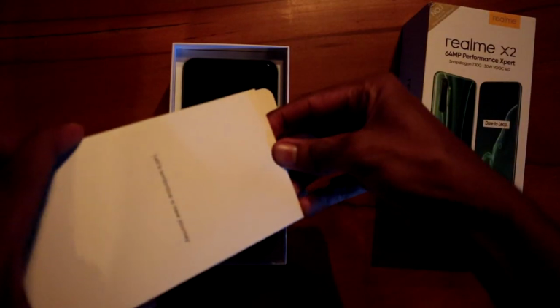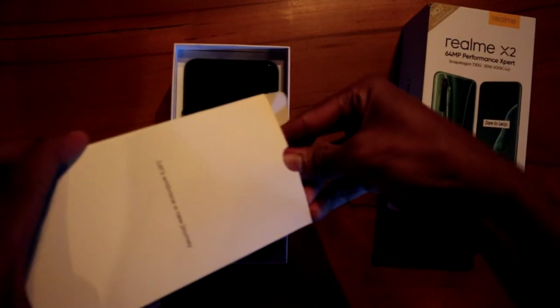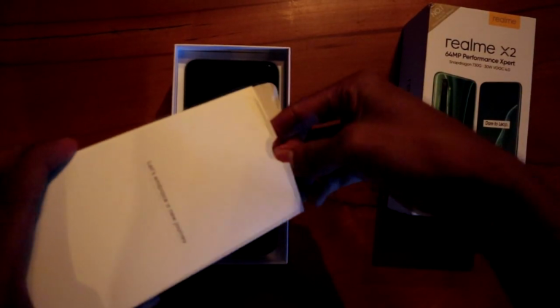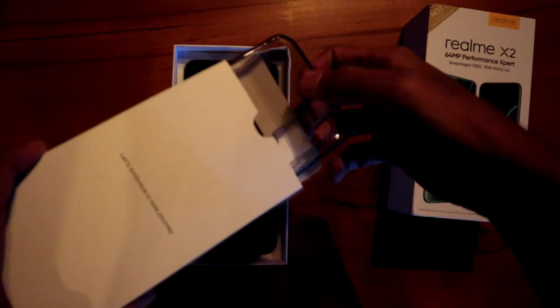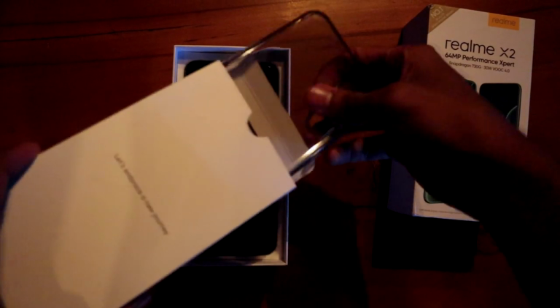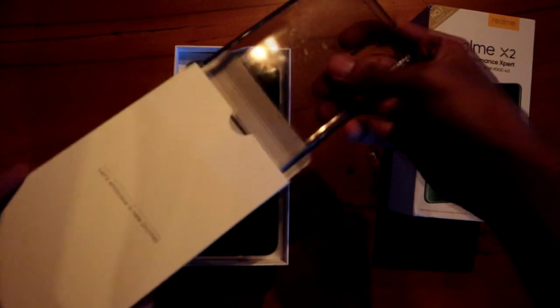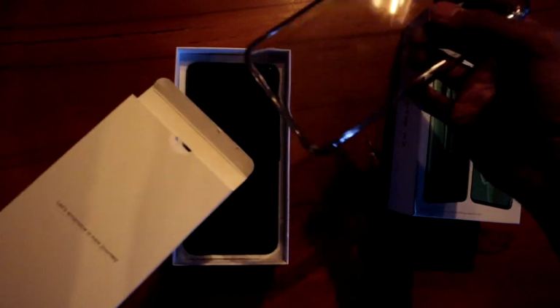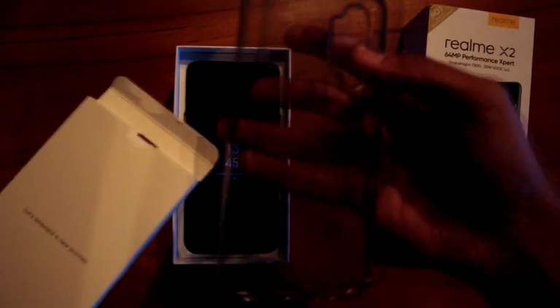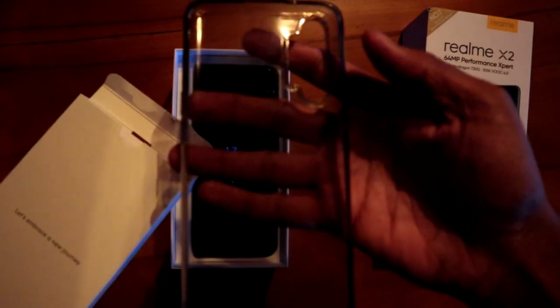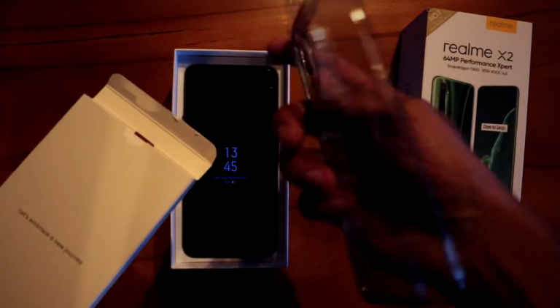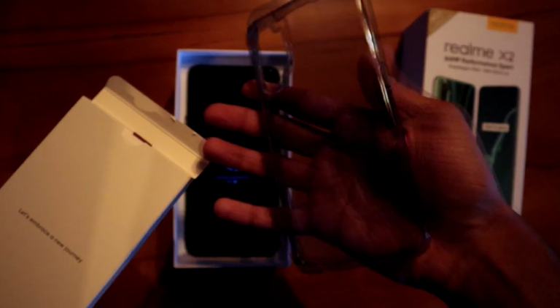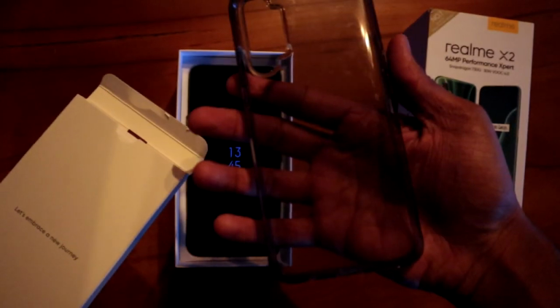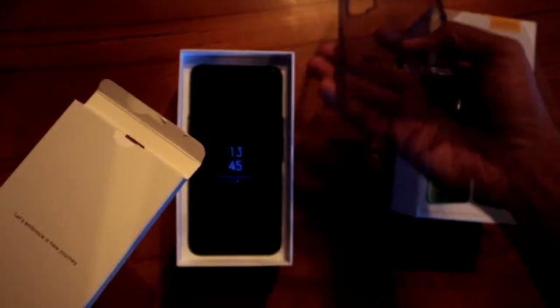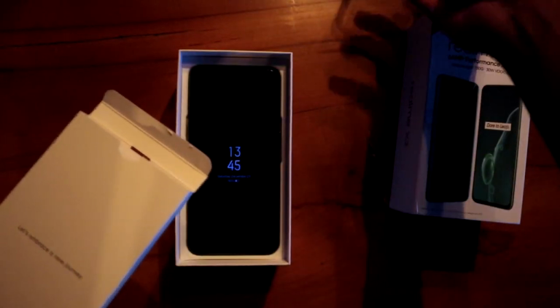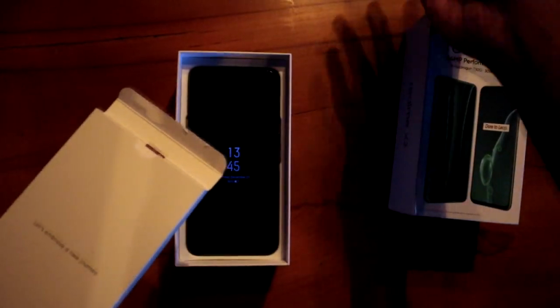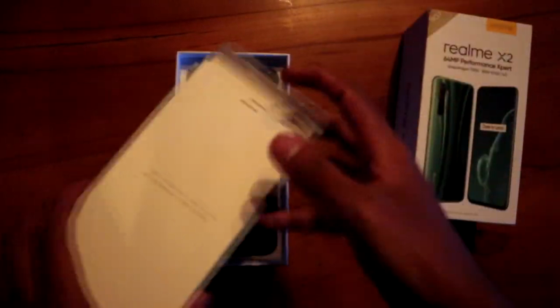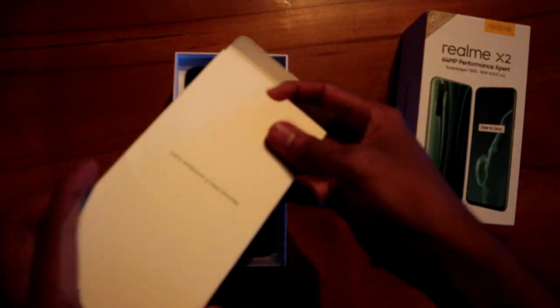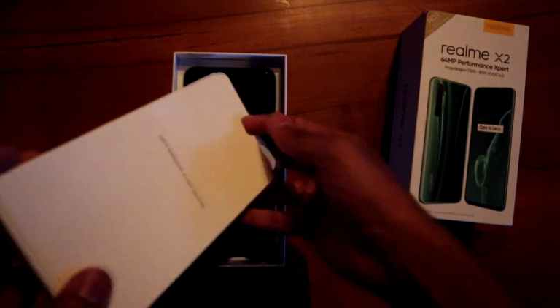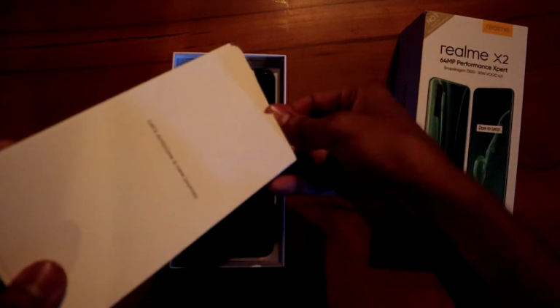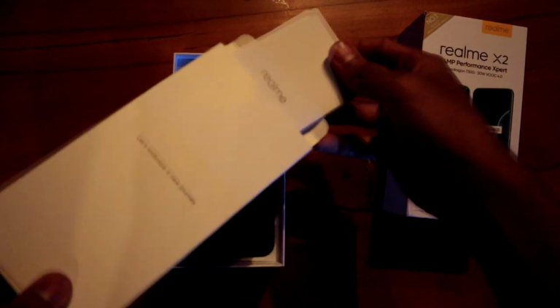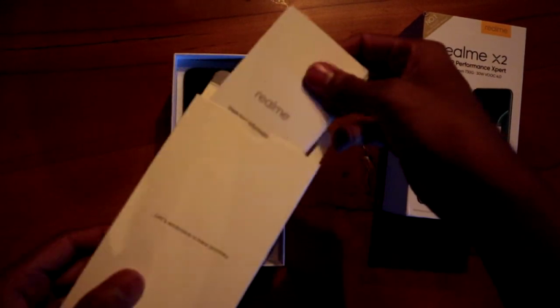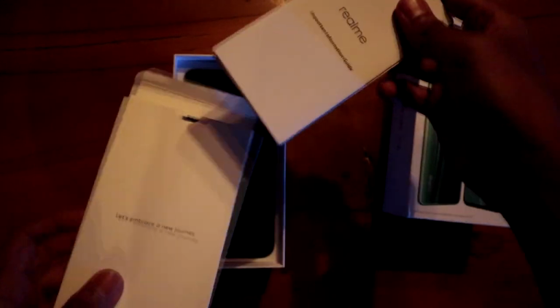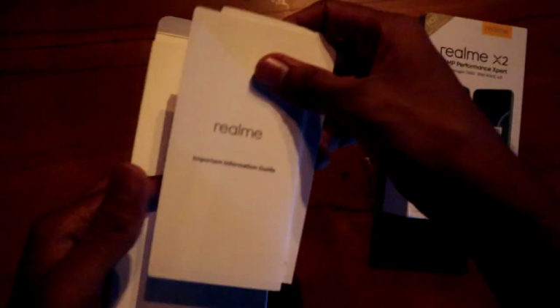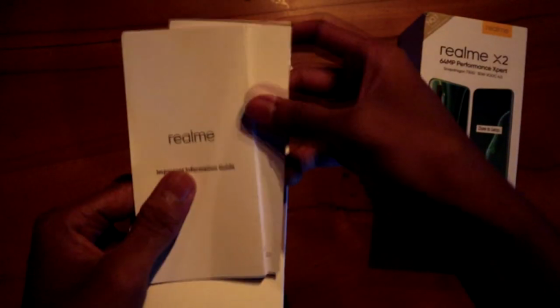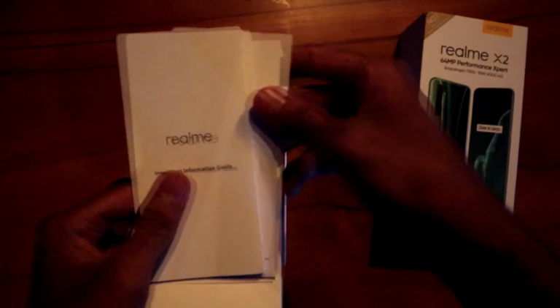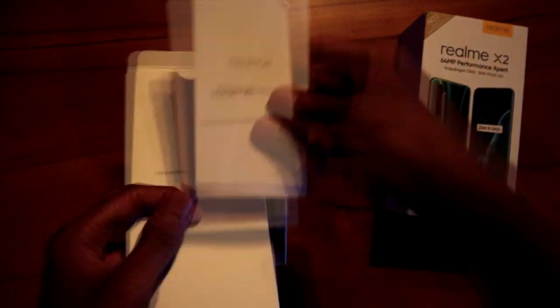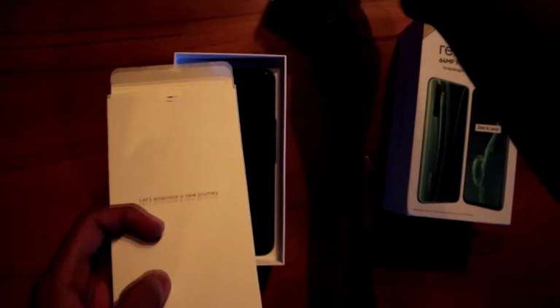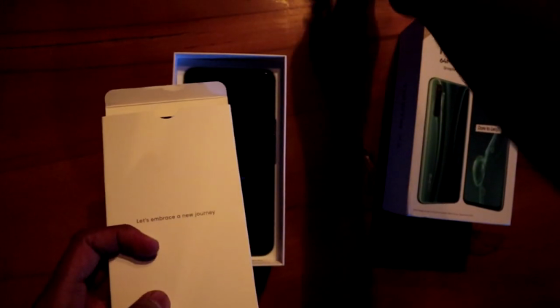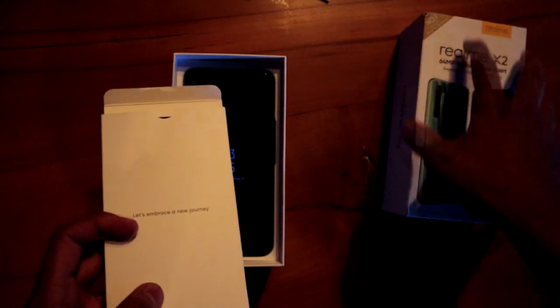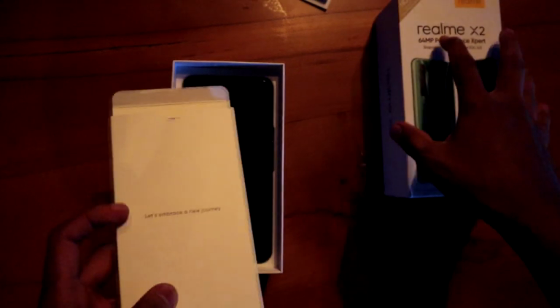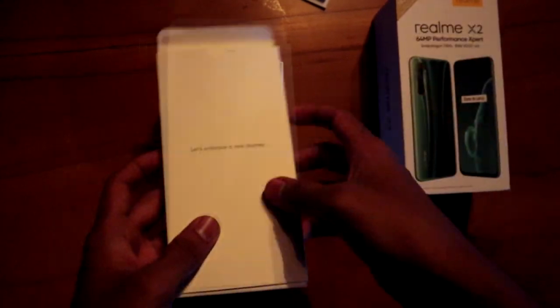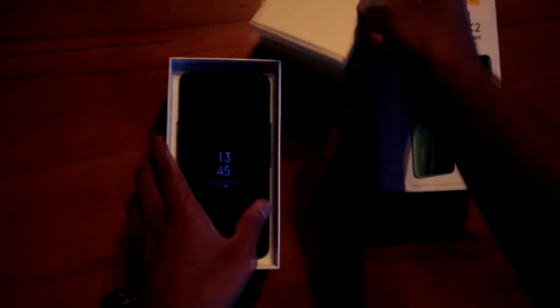We also have a clear case in this kit. We also have some paperwork included in the box. This is our phone — it's a premium look.